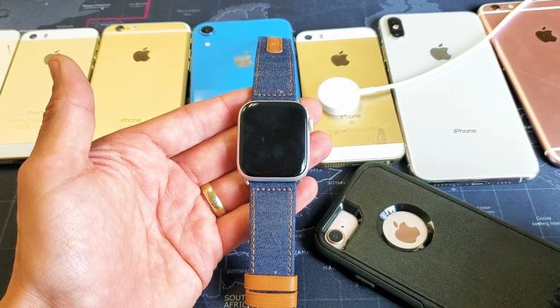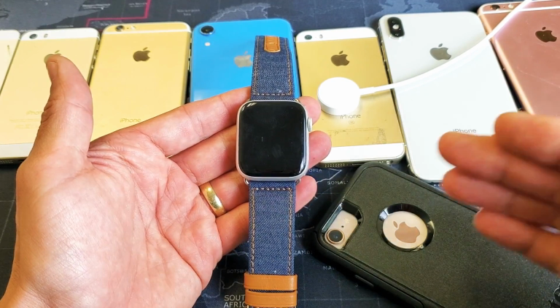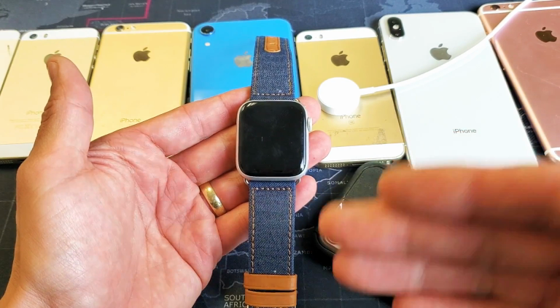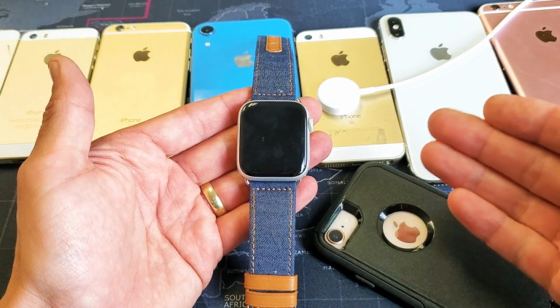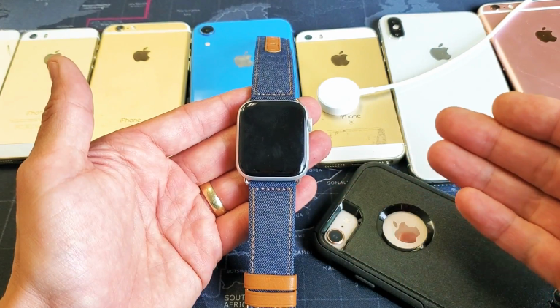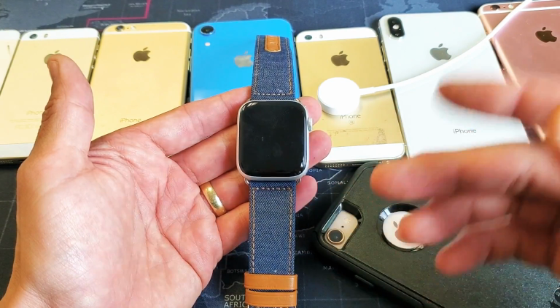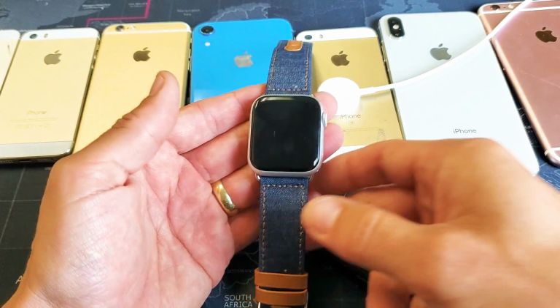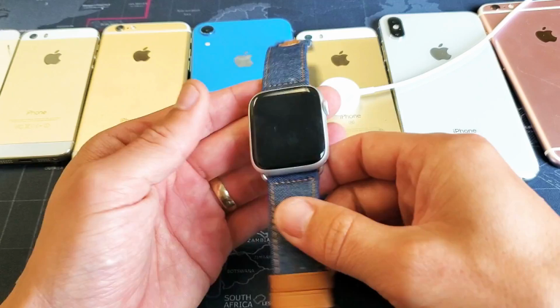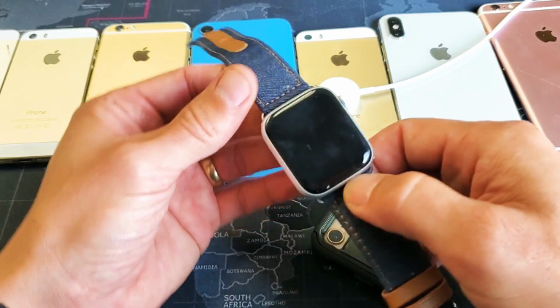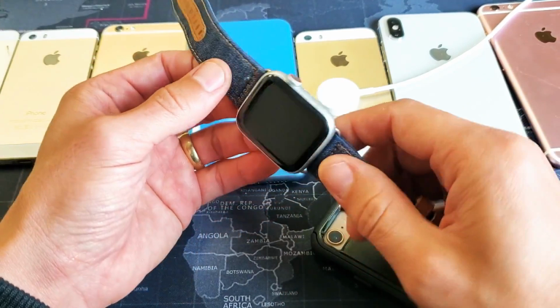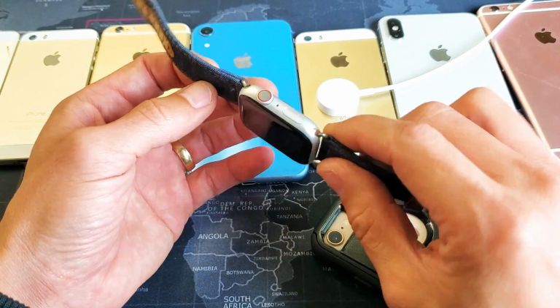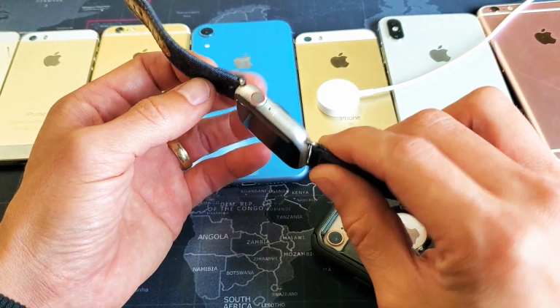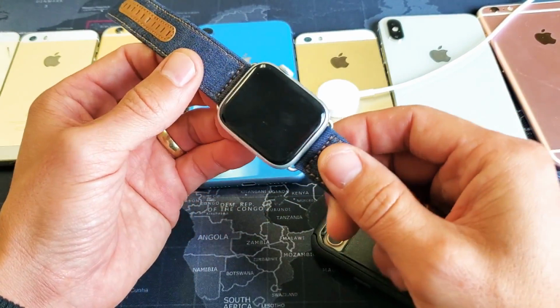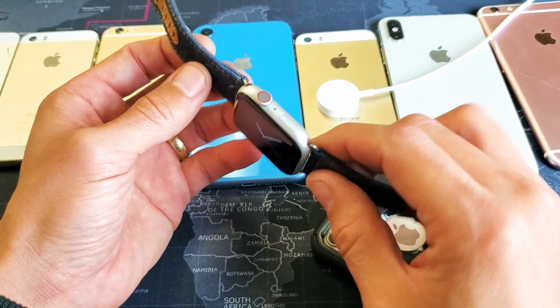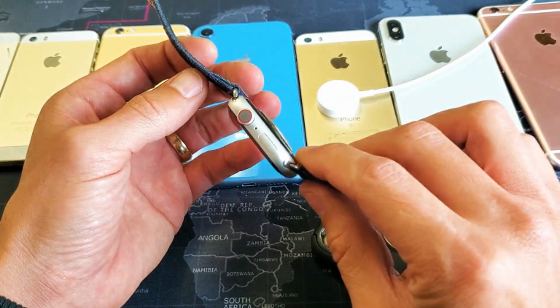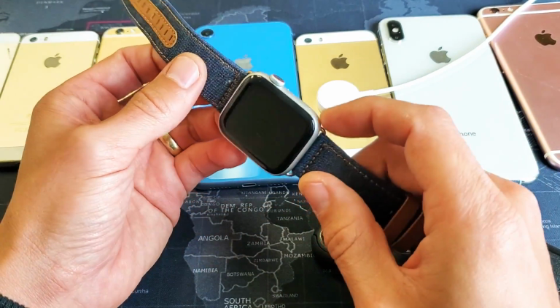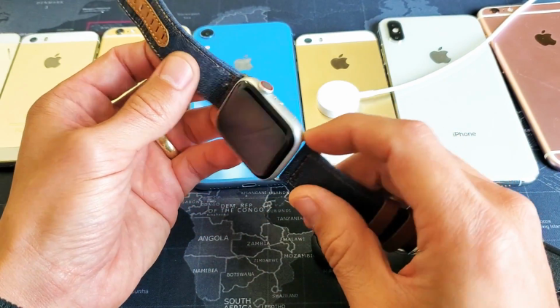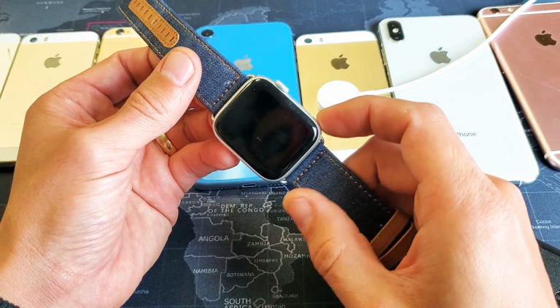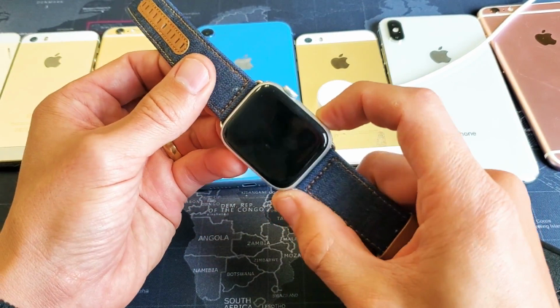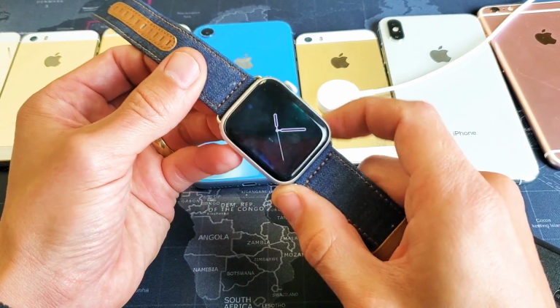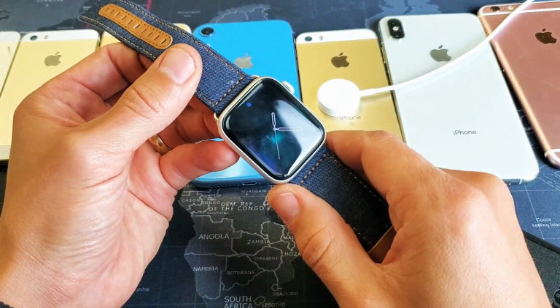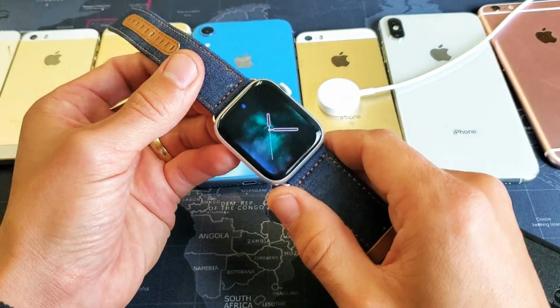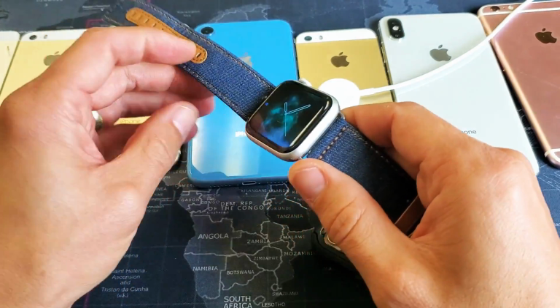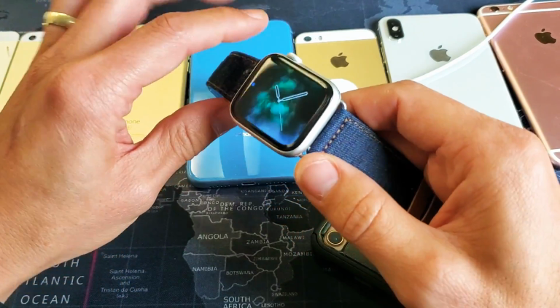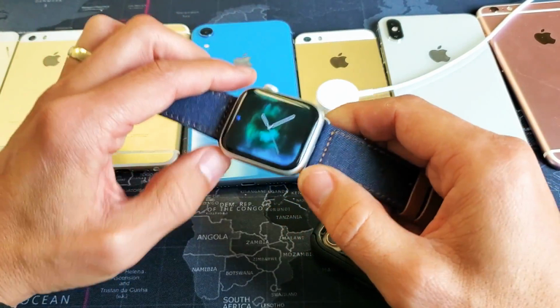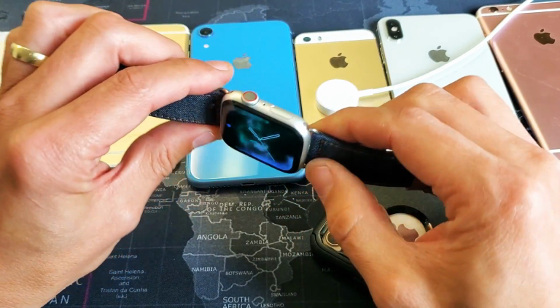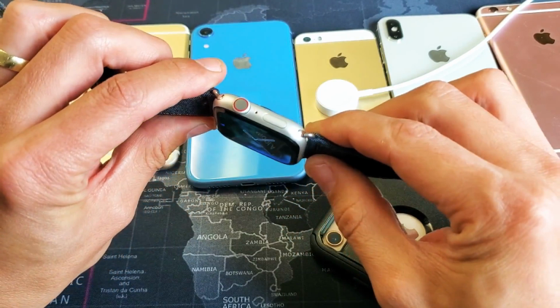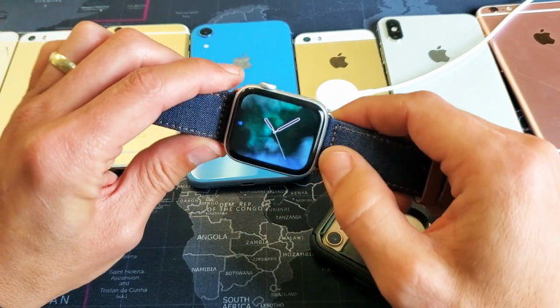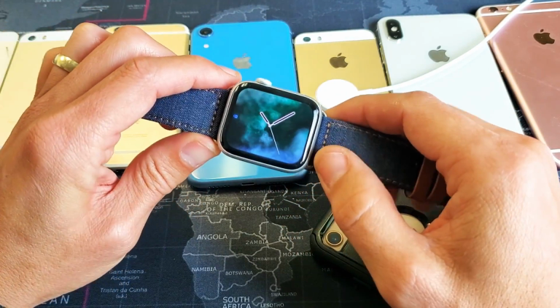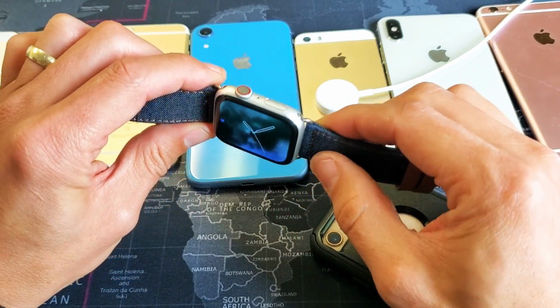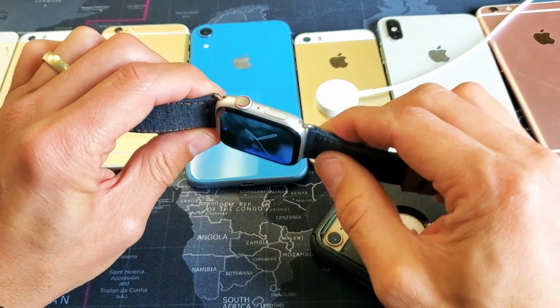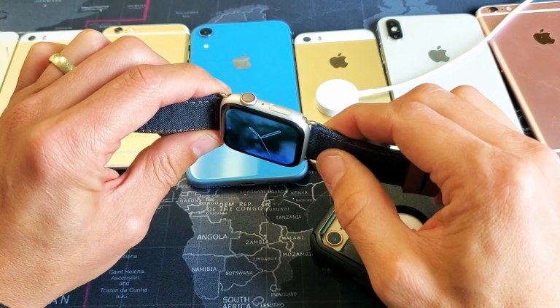In order to fix that, it's quite an easy thing, and I'll show you two ways how to fix that. Basically, you want to do a forced restart. So the first way here is just go ahead and grab your Apple Watch, and what you want to do is press and hold two buttons simultaneously.